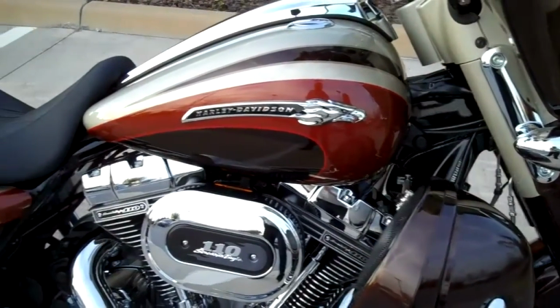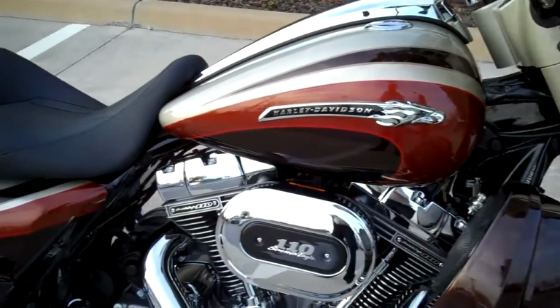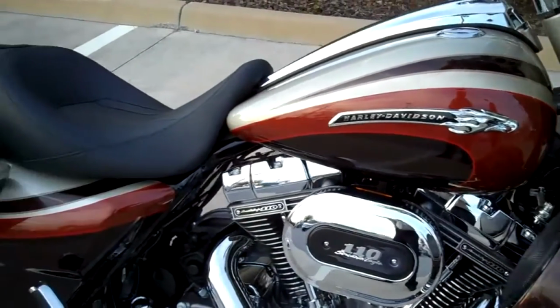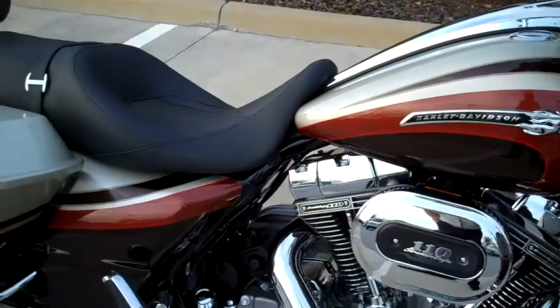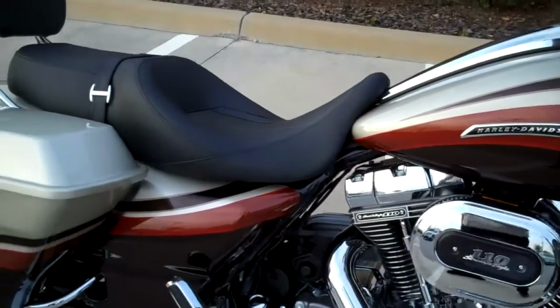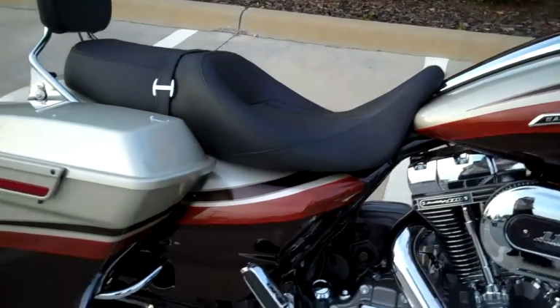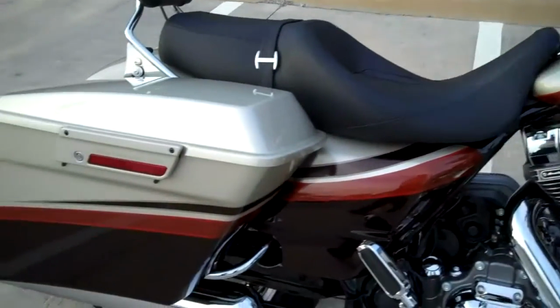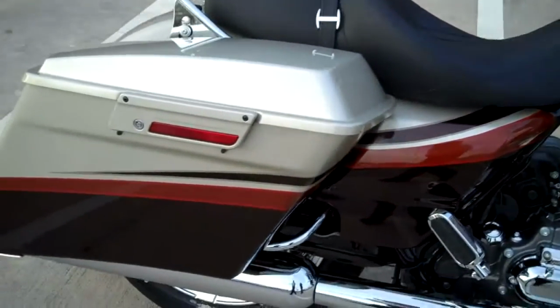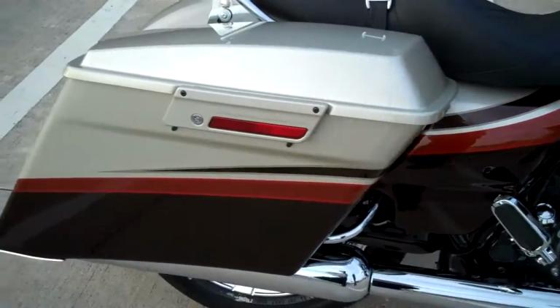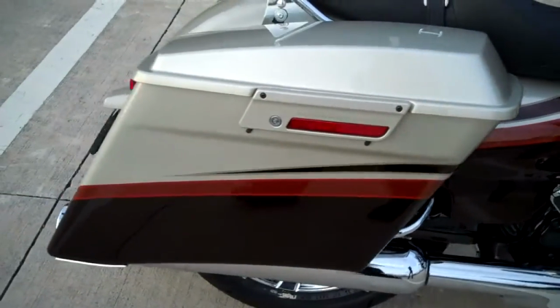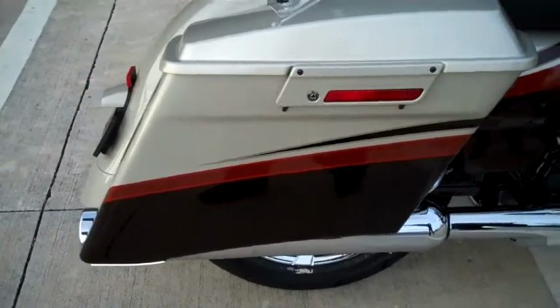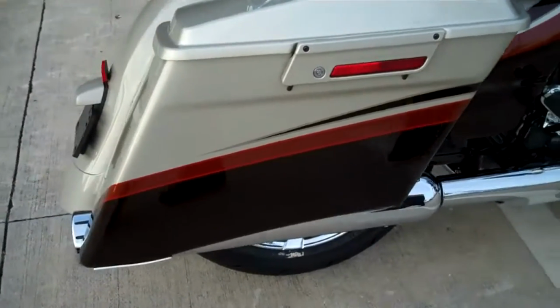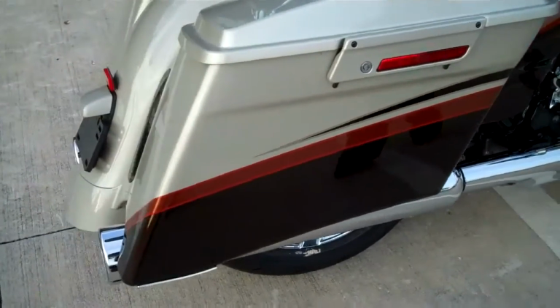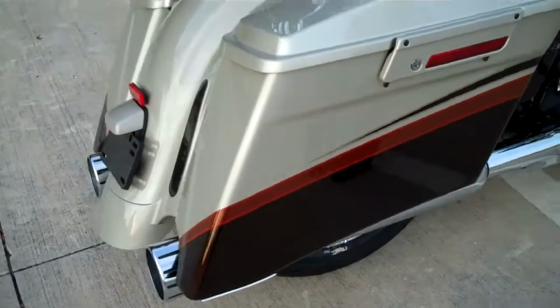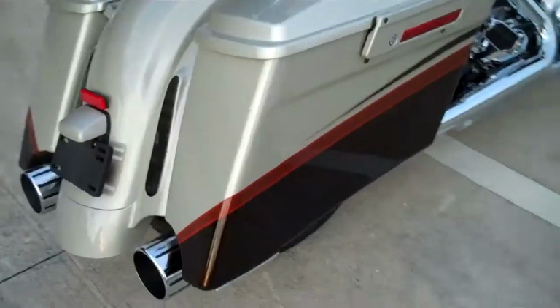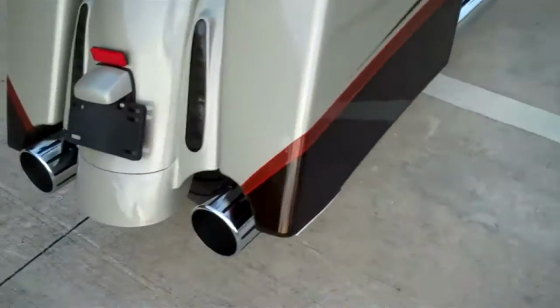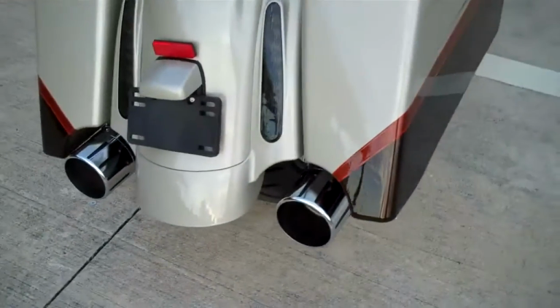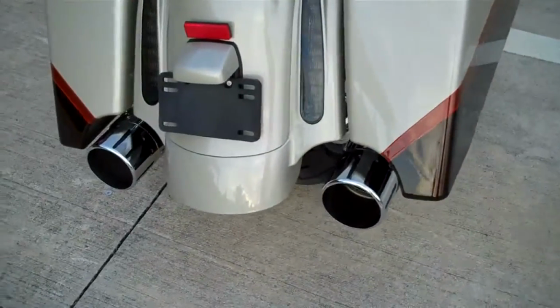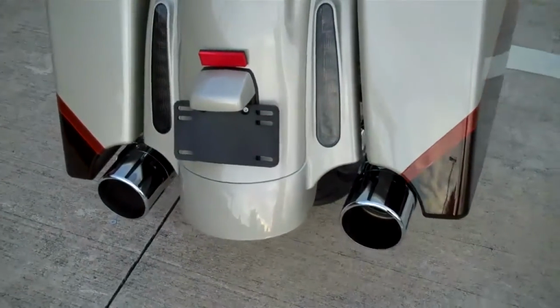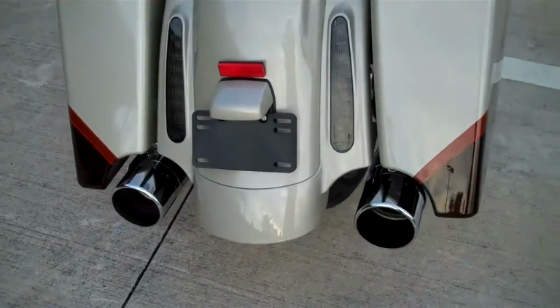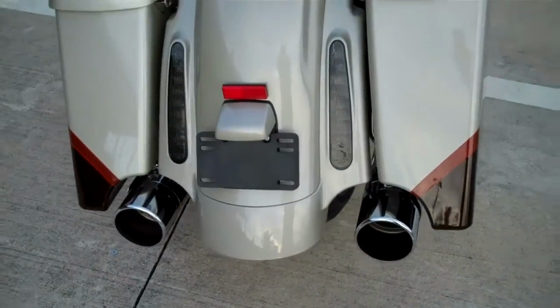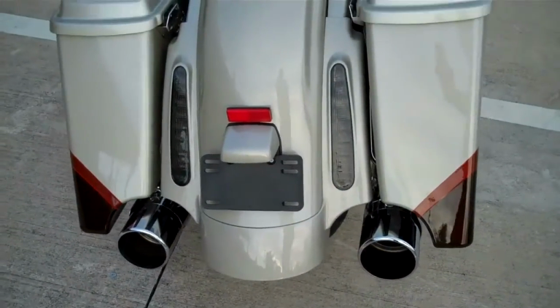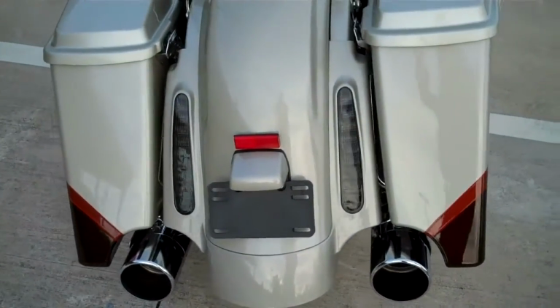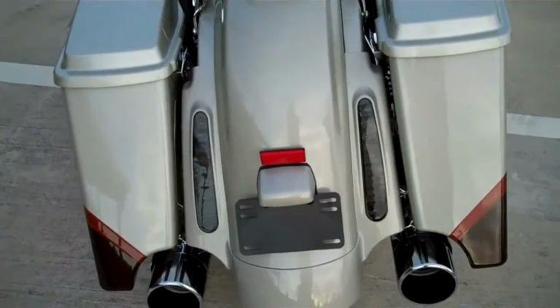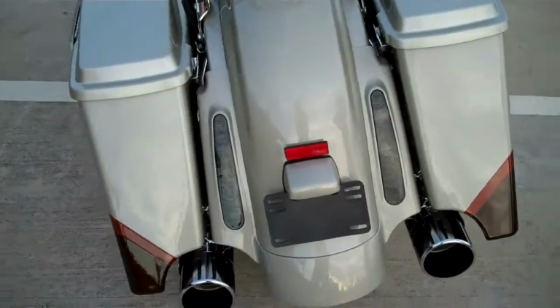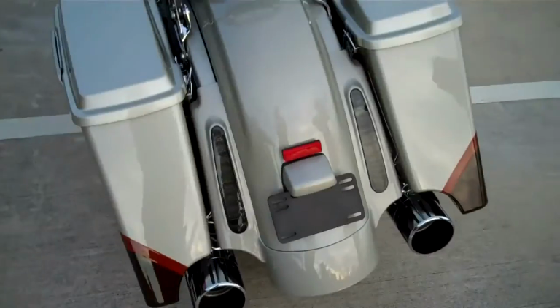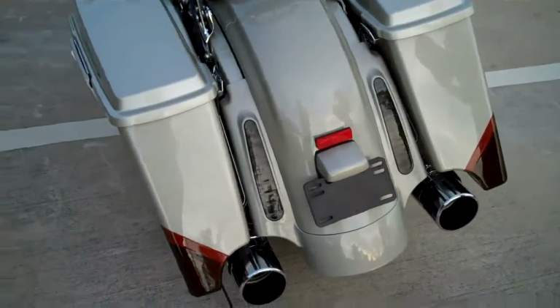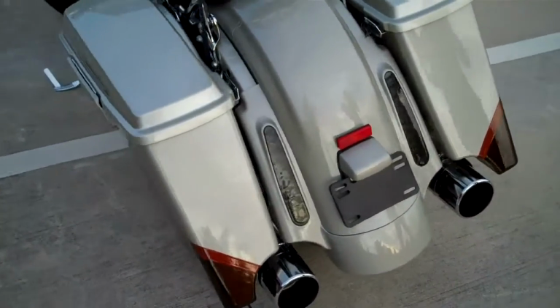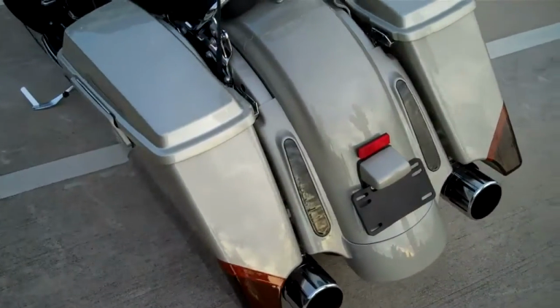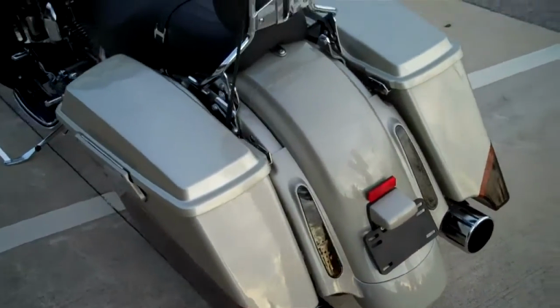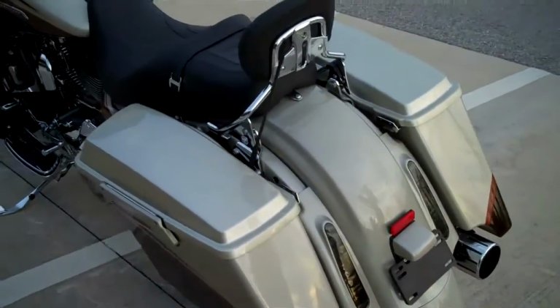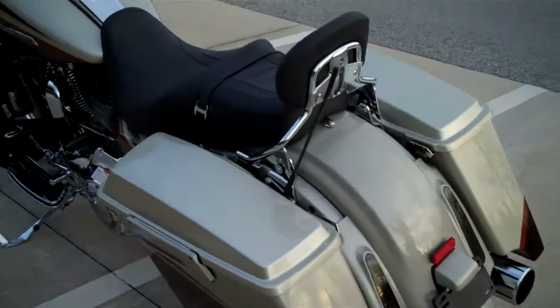Check out the back end of this bike, from the extended capacity saddlebags to the striking LED combination stop, turn, and taillight assemblies. Notice the leather seat and detachable backrest.